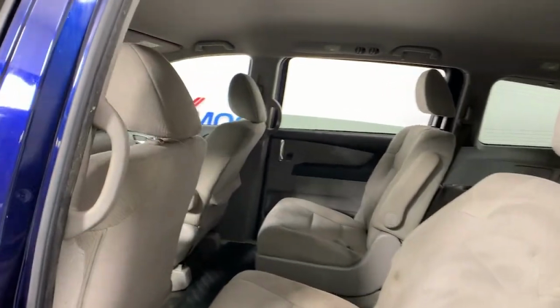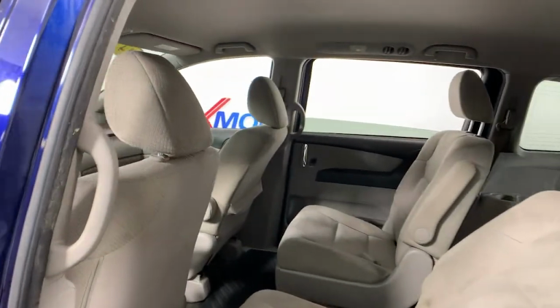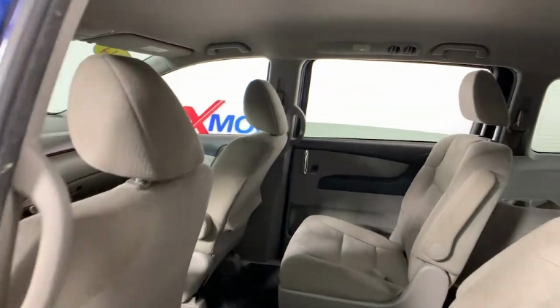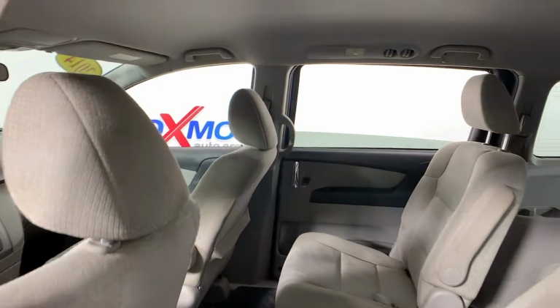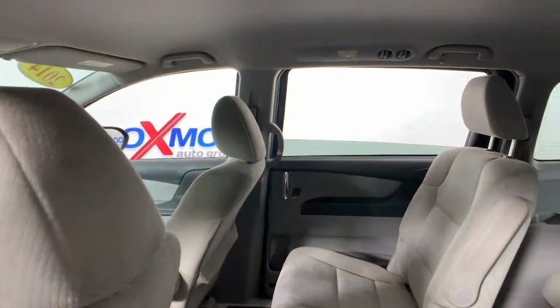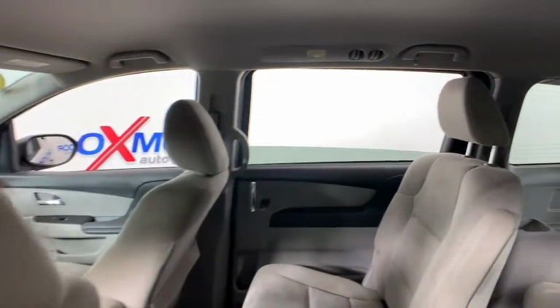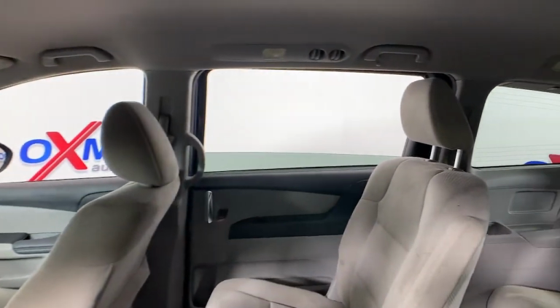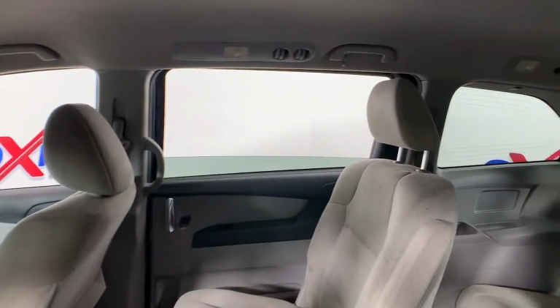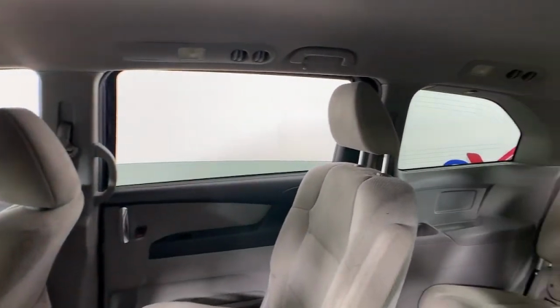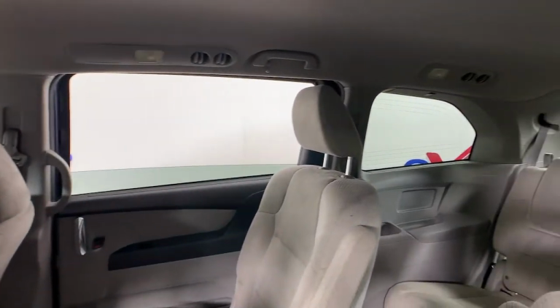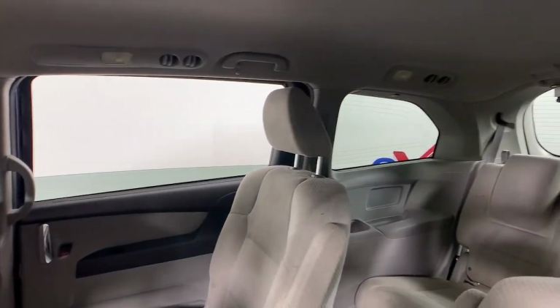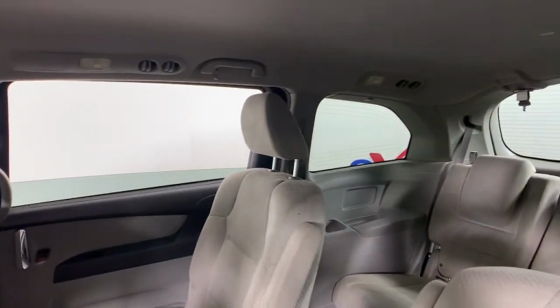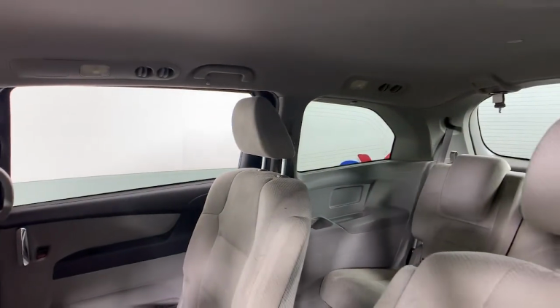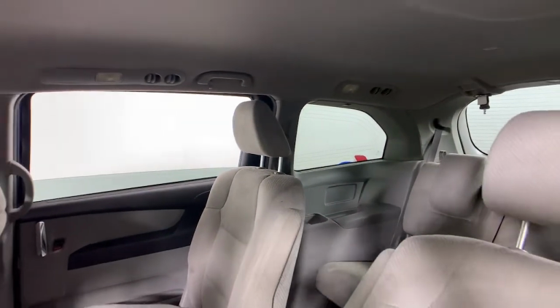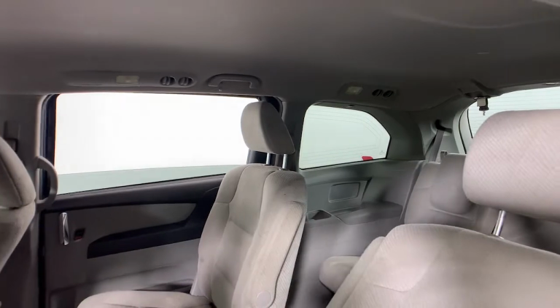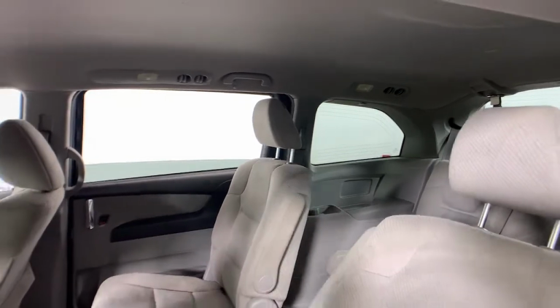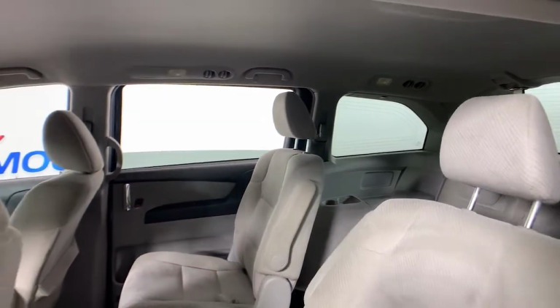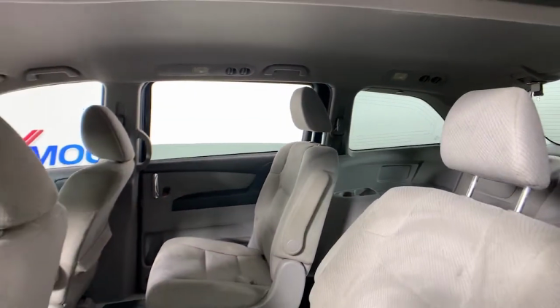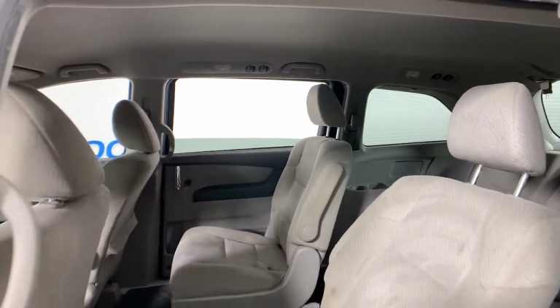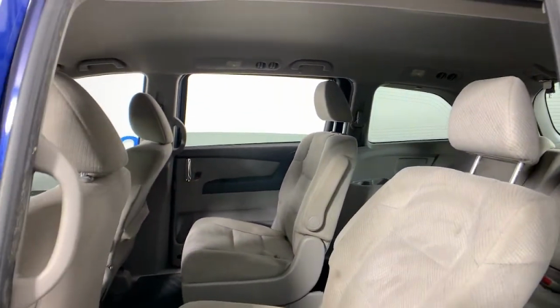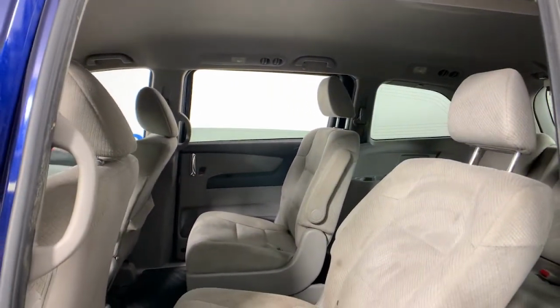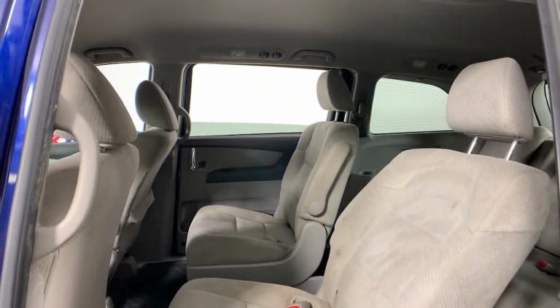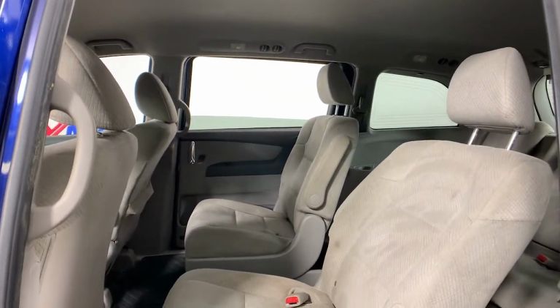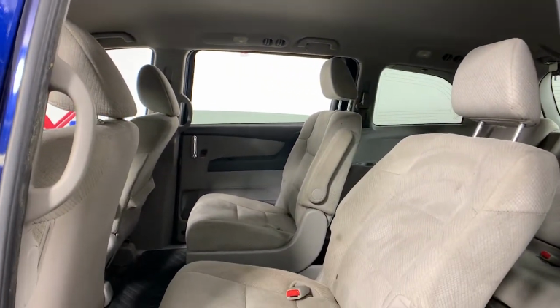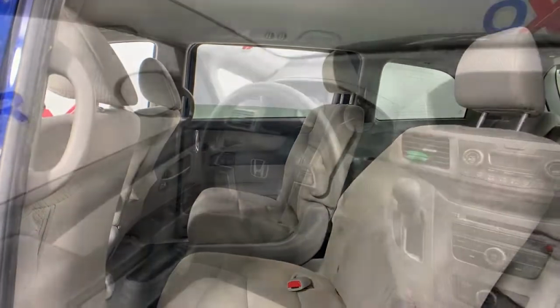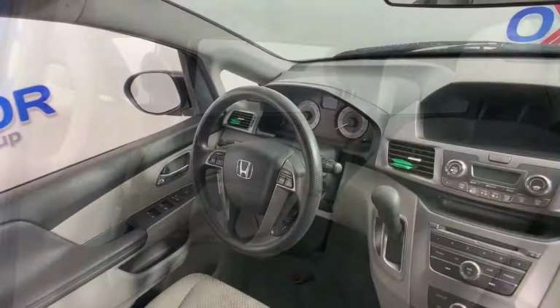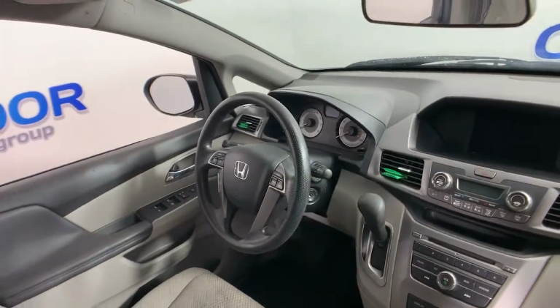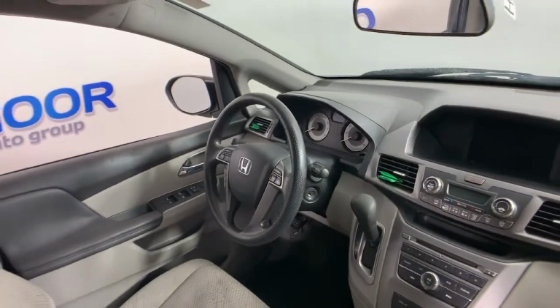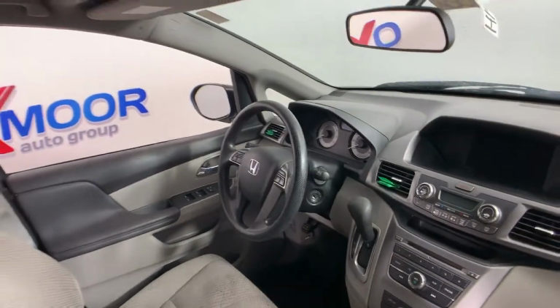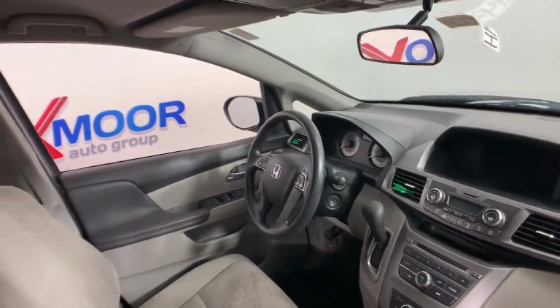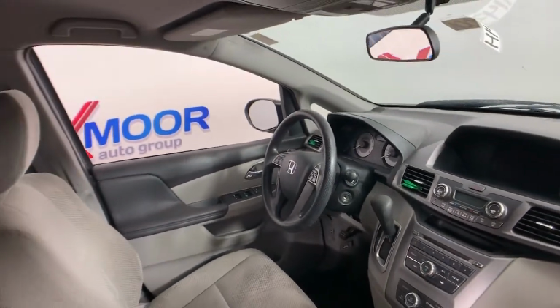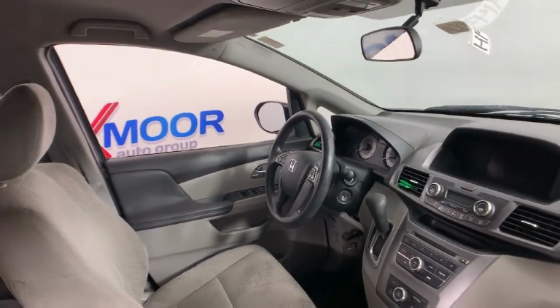Electronic stability control, trip computer, power windows, bucket seats, four-wheel disc brakes, power steering. This powerful, agile cargo hauler meets safe, comfortable family oasis. Drive the Honda Odyssey.